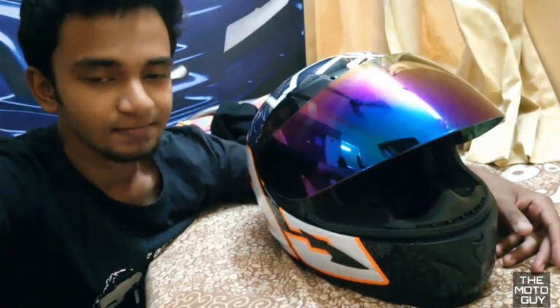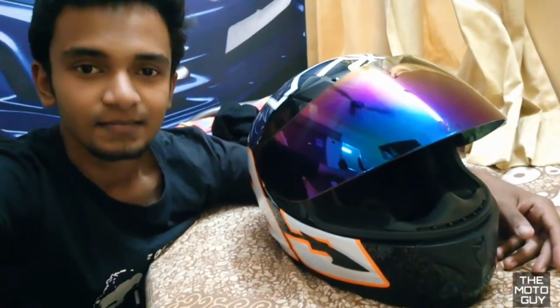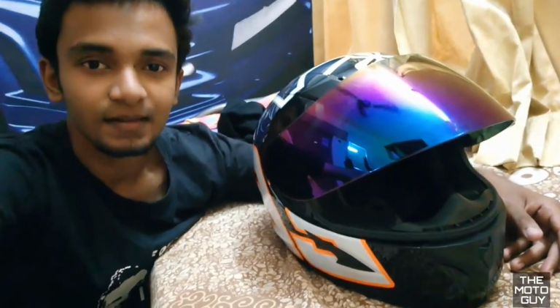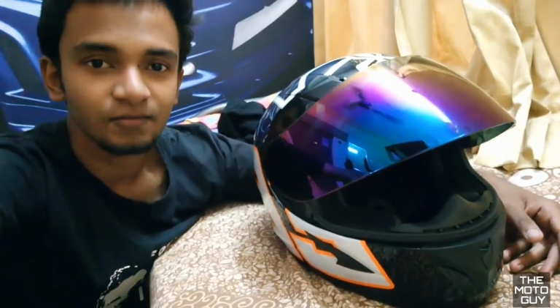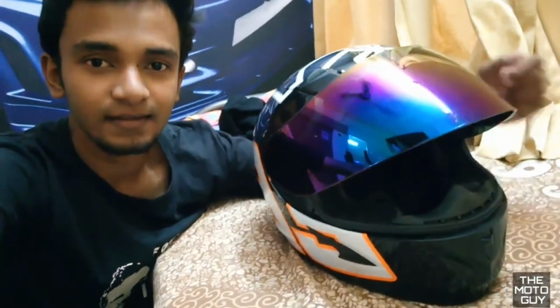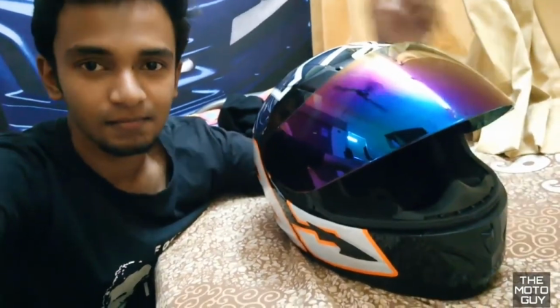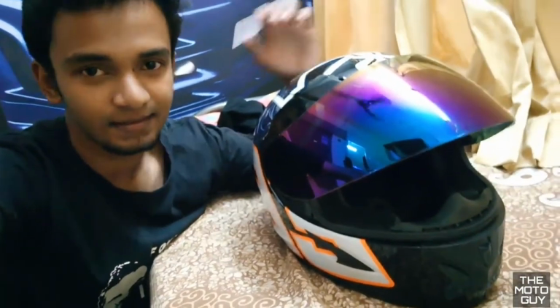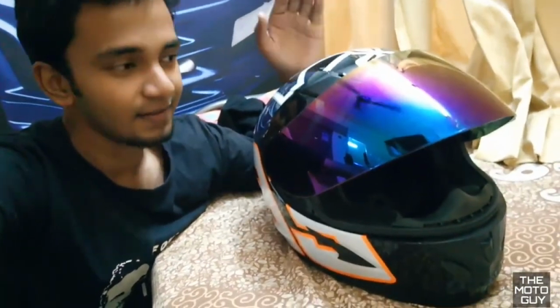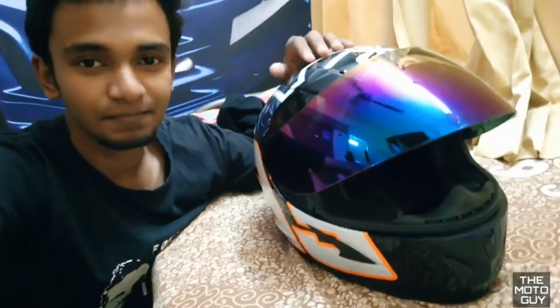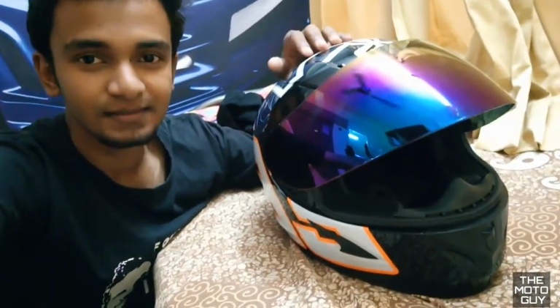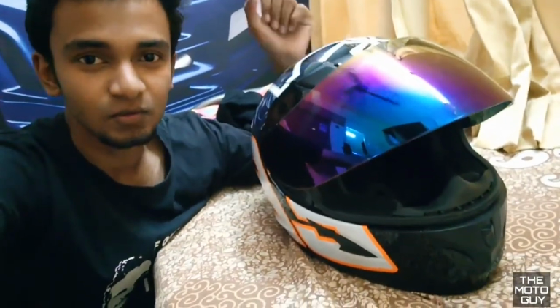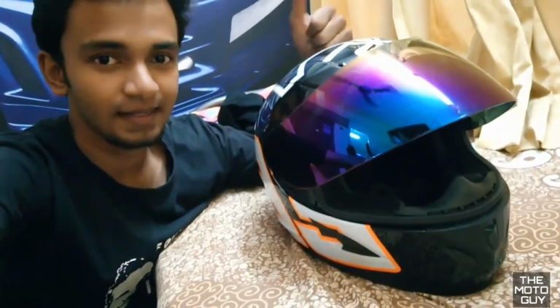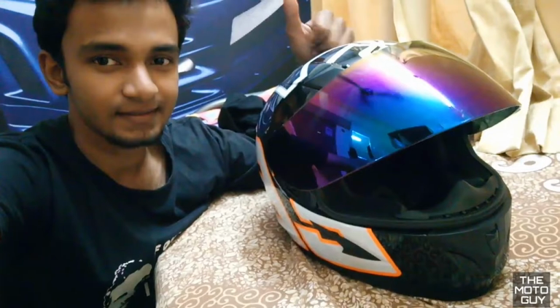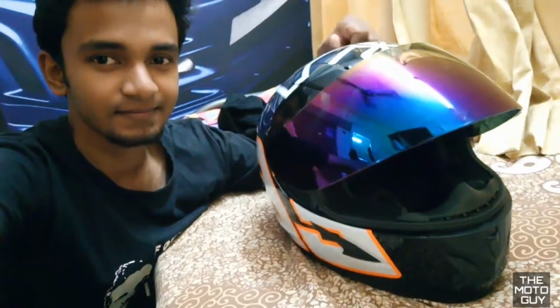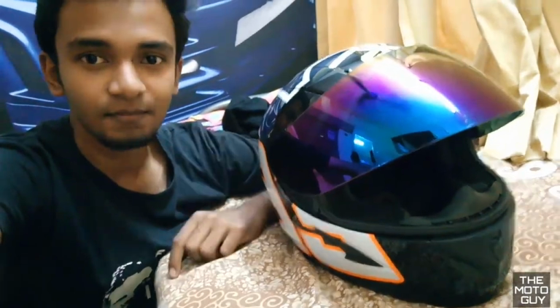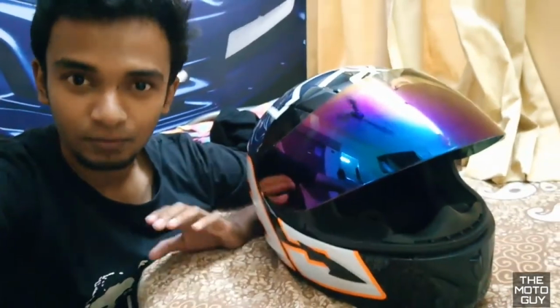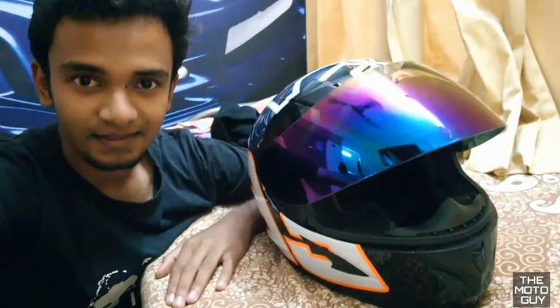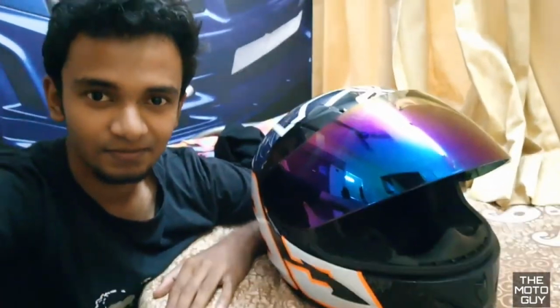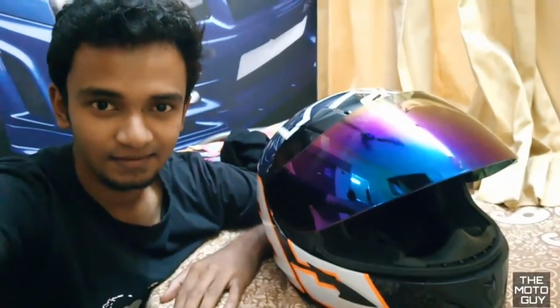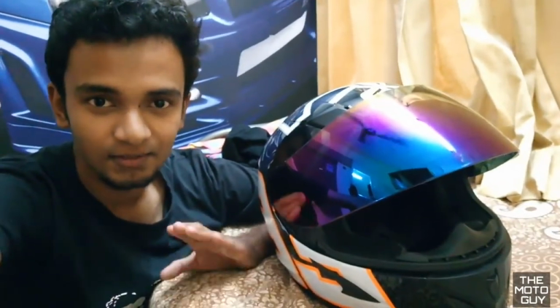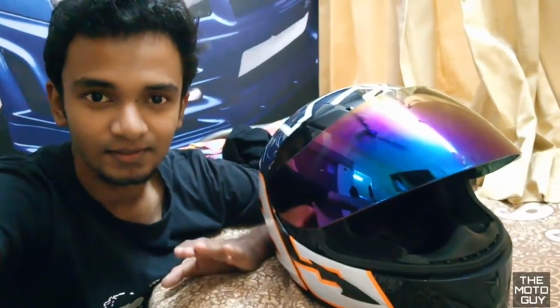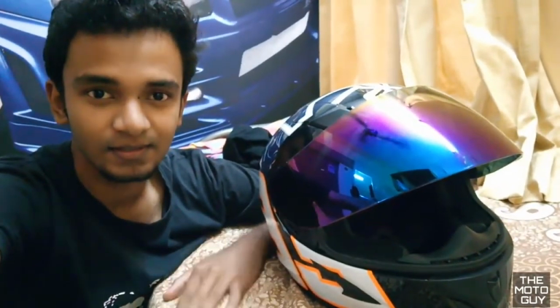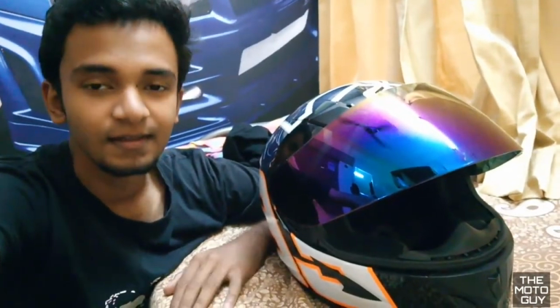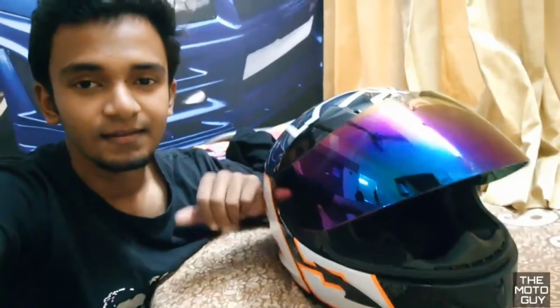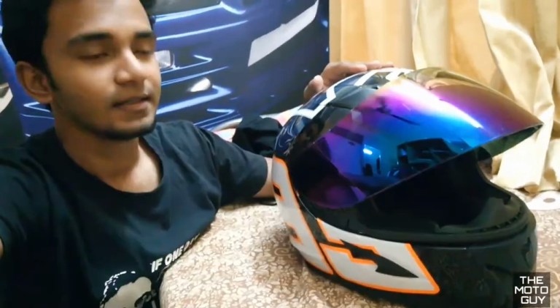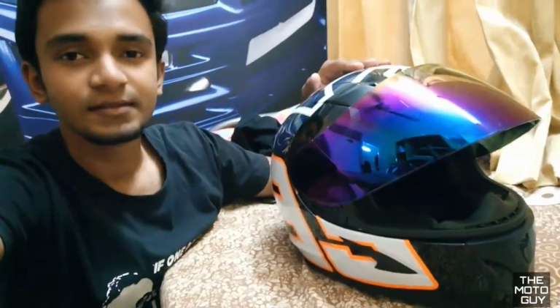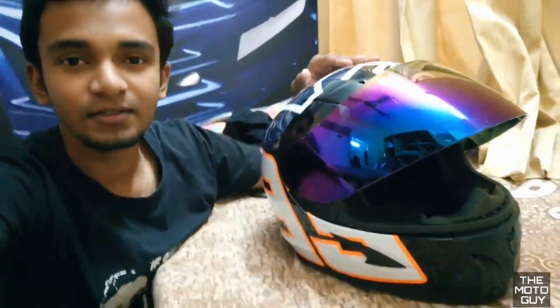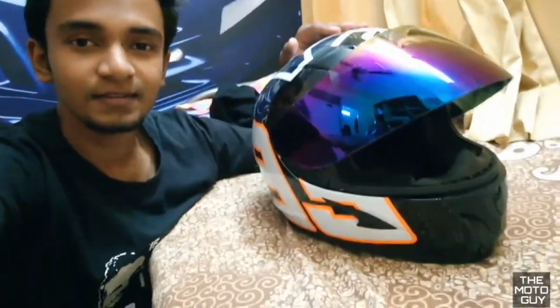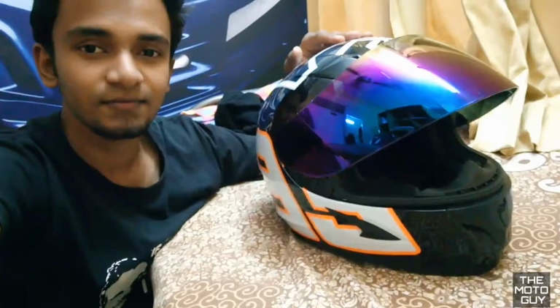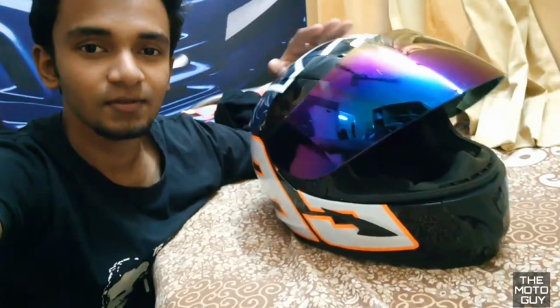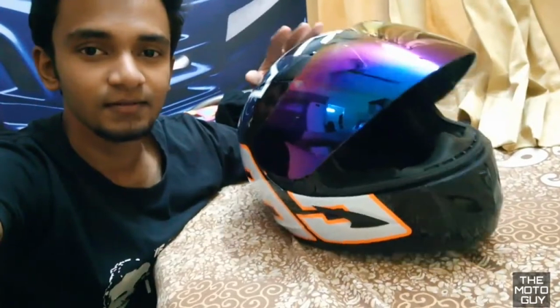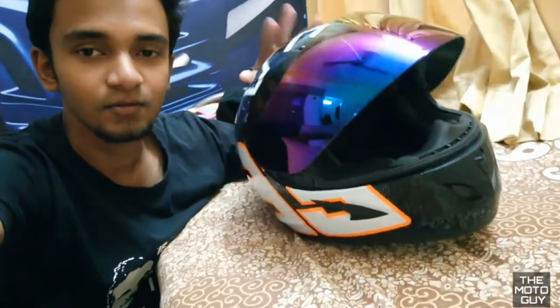So guys, if you like the helmet please drop a like, subscribe to my channel if you like the videos, and share it with your friends if you like the videos.